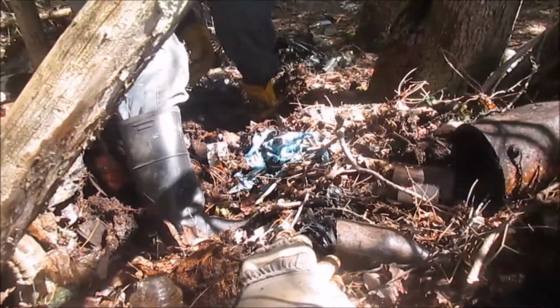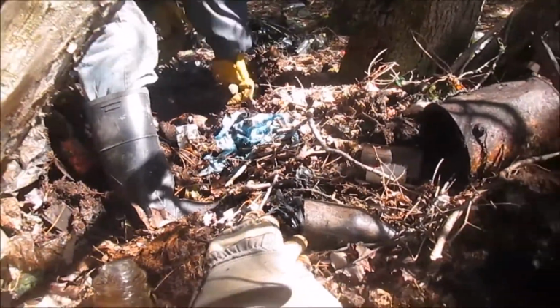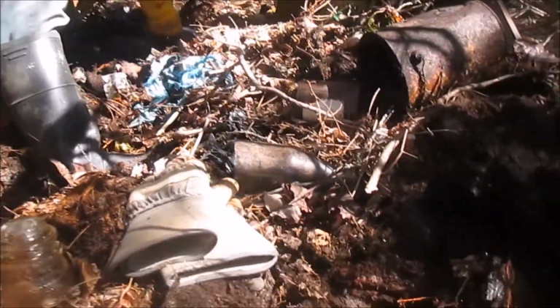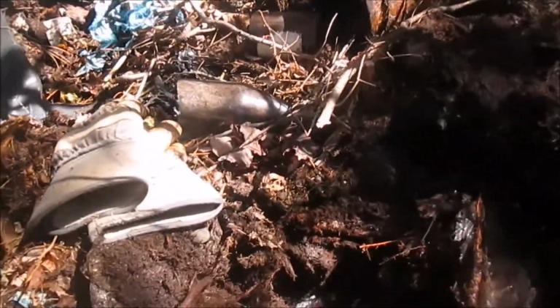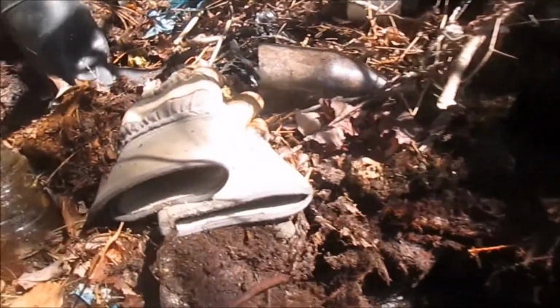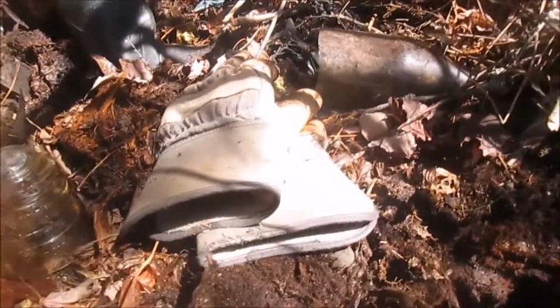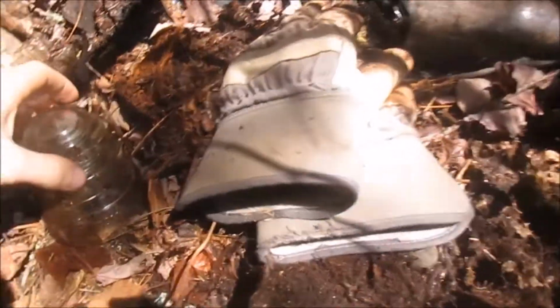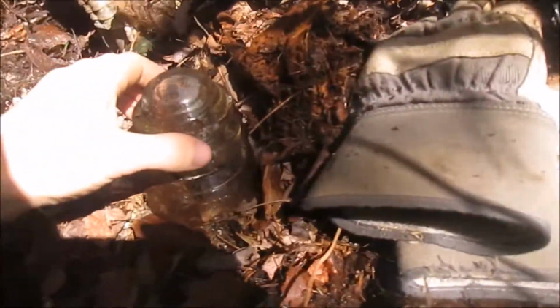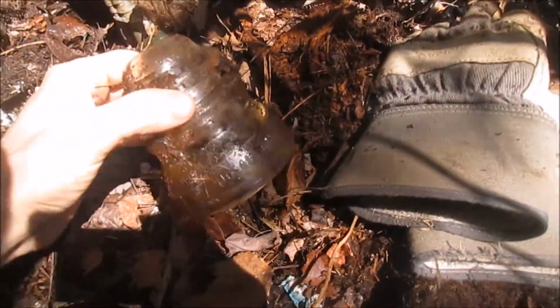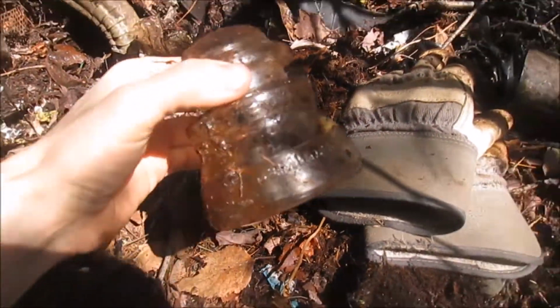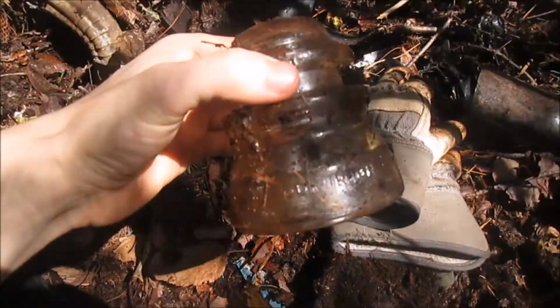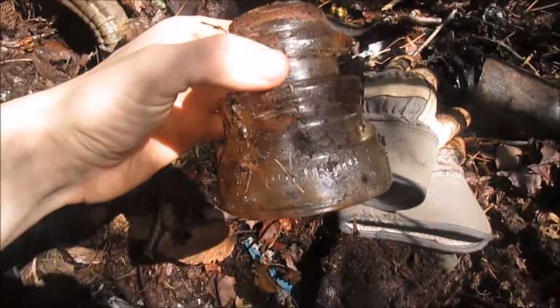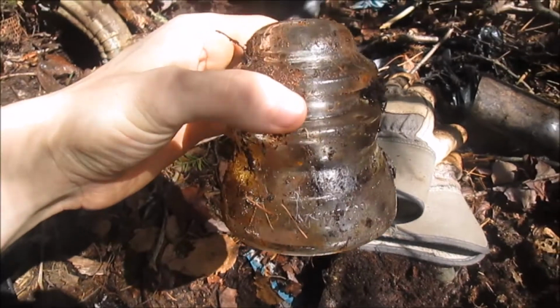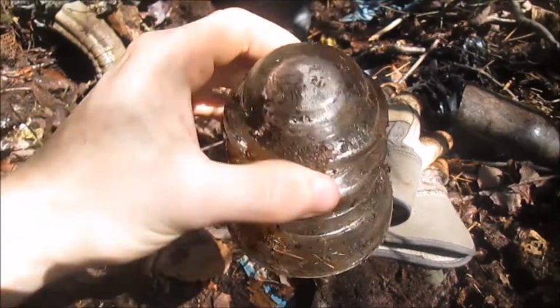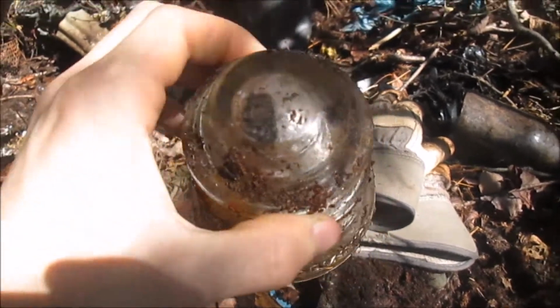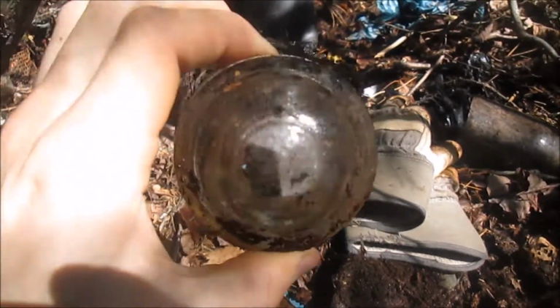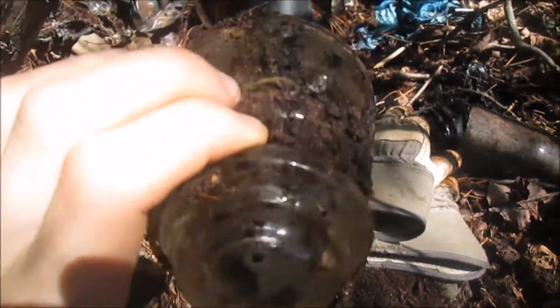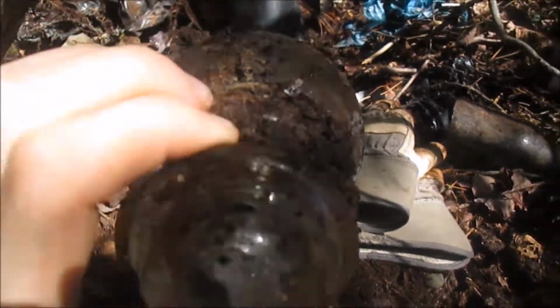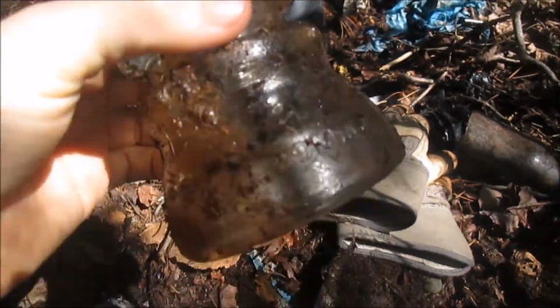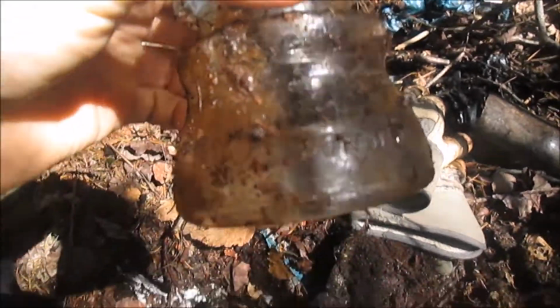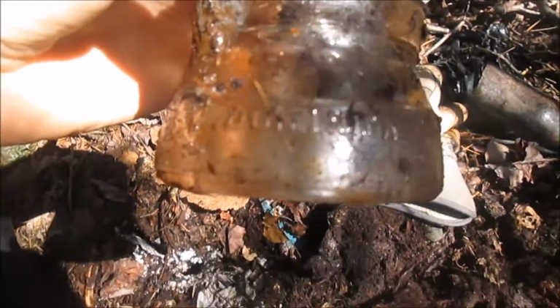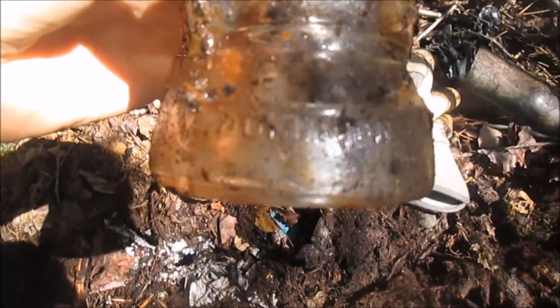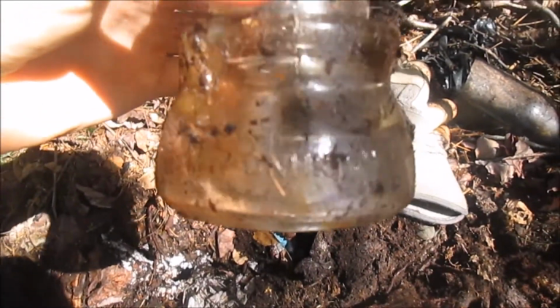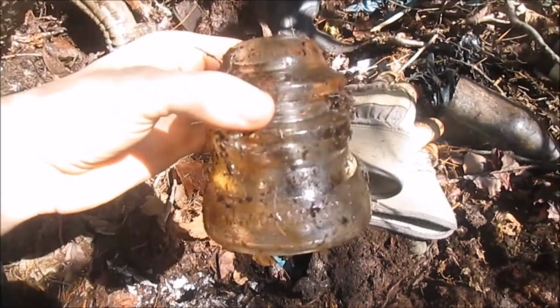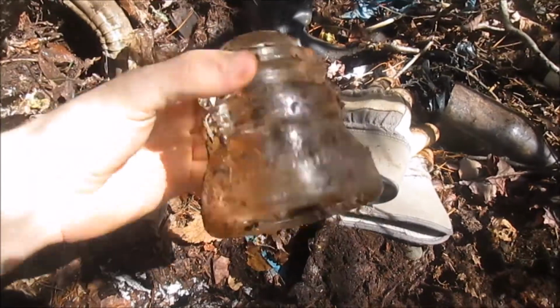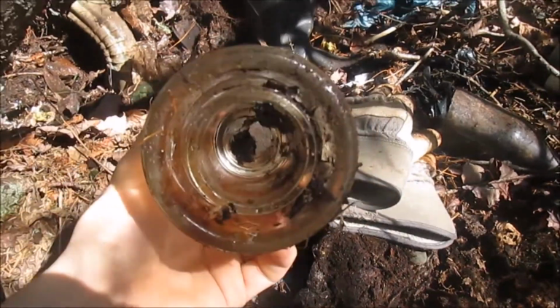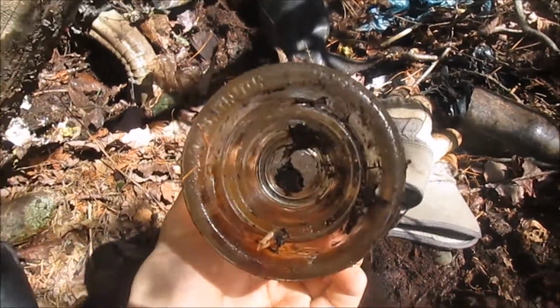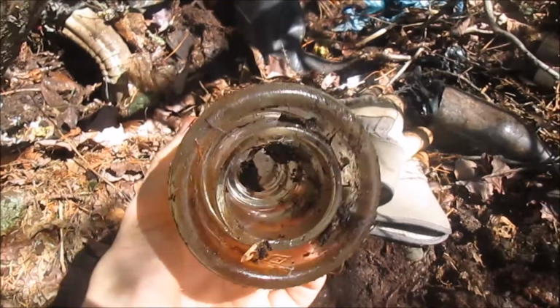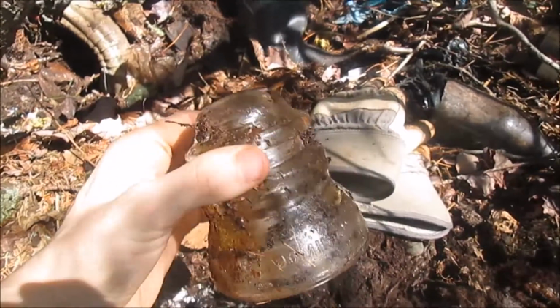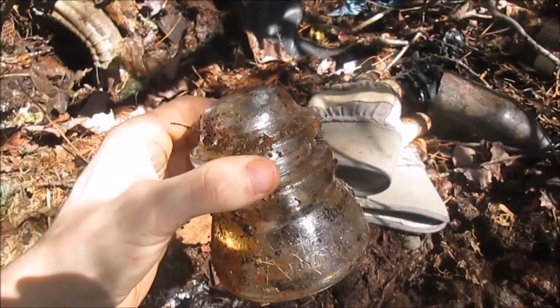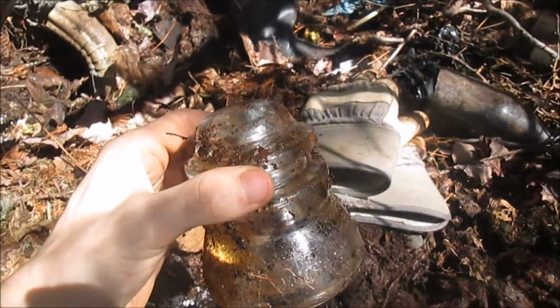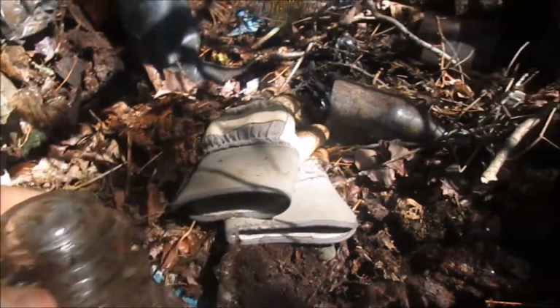Alright, we've been digging here for a while and my dad just pulled this out — first good find so far. We got a Dominion clear glass insulator. Very nice. Hopefully we'll find some more.